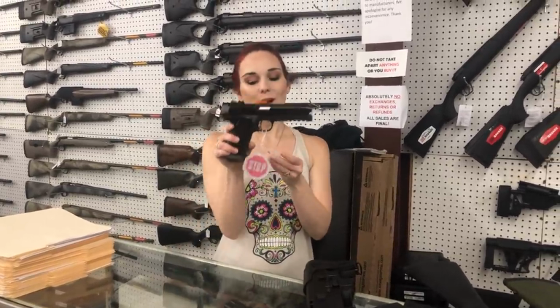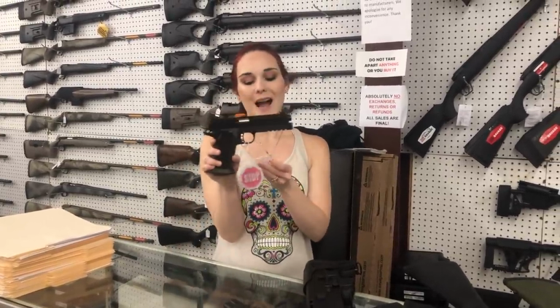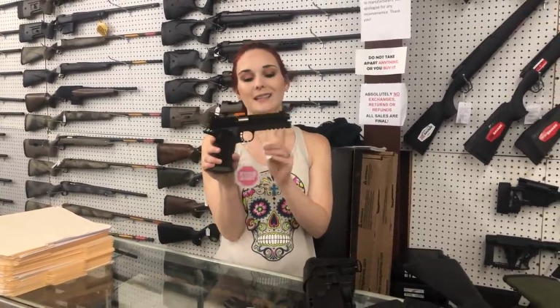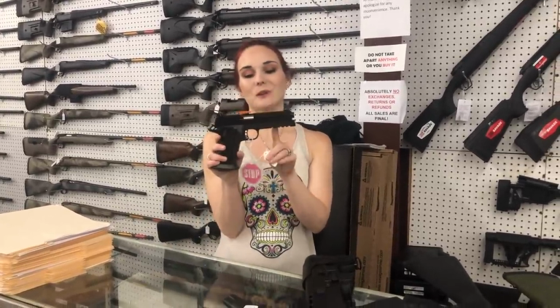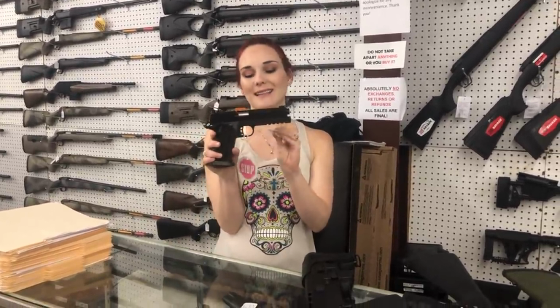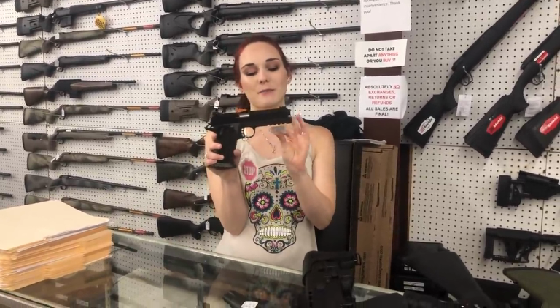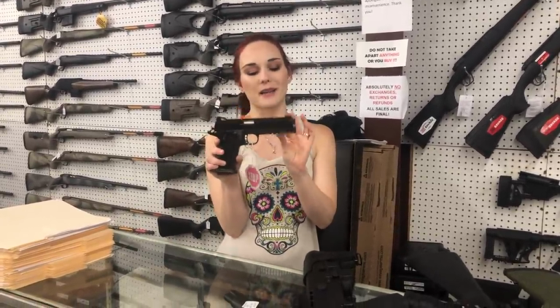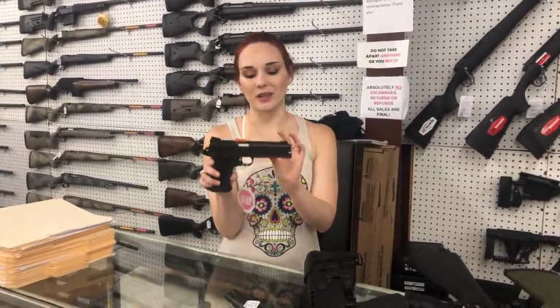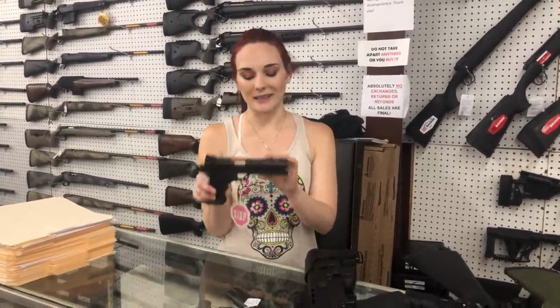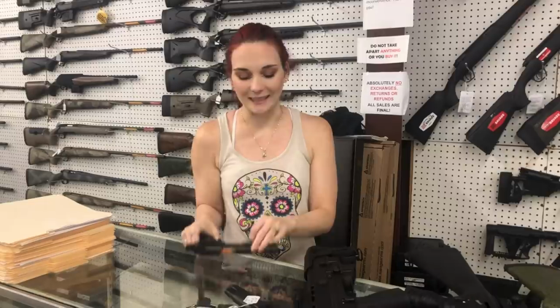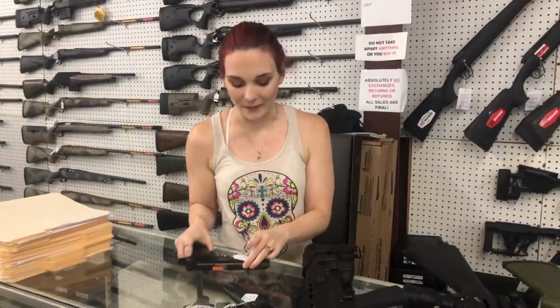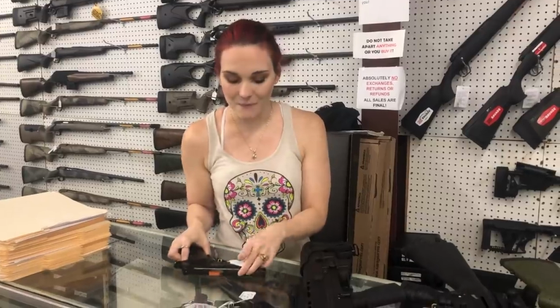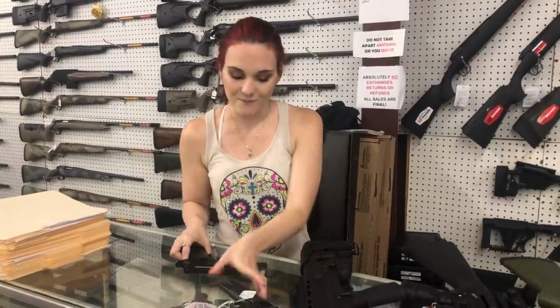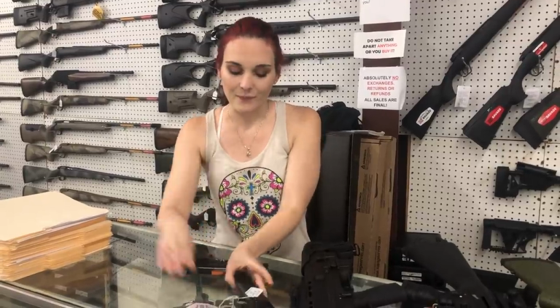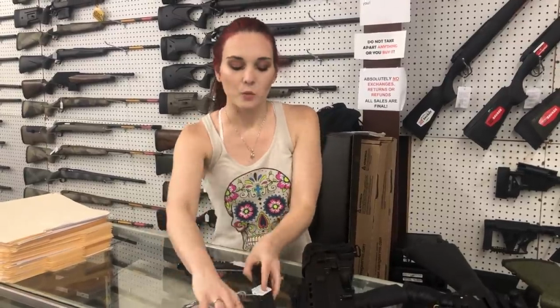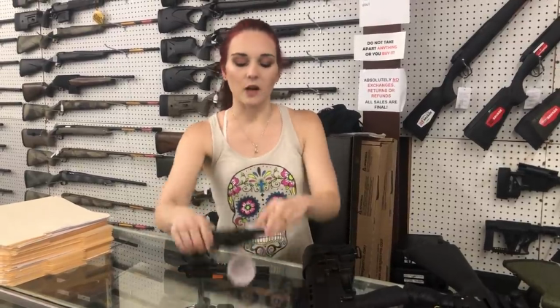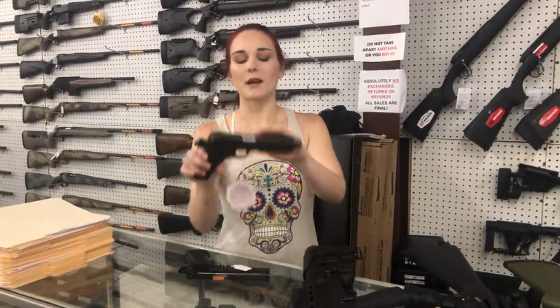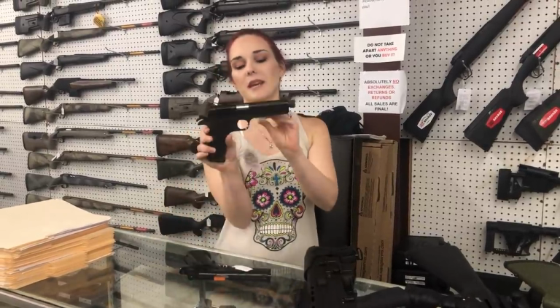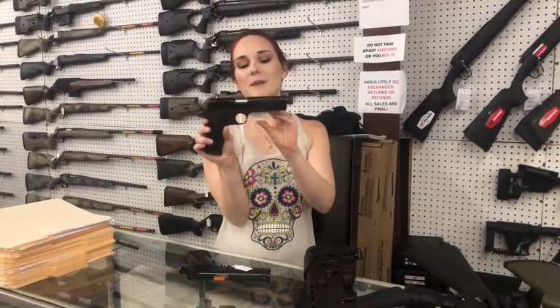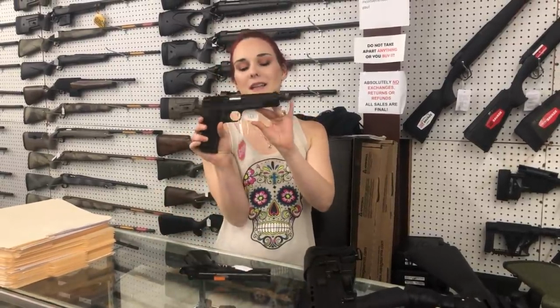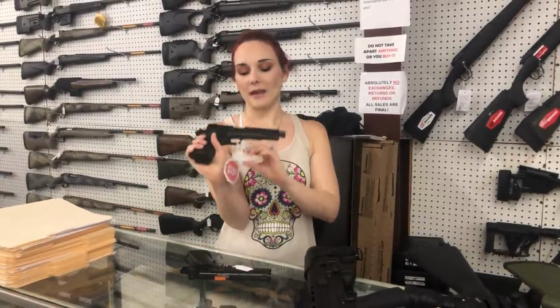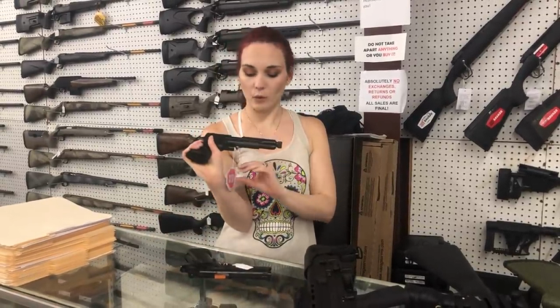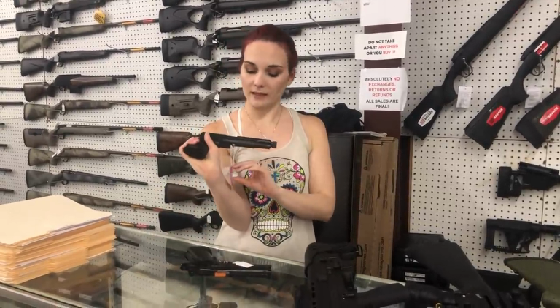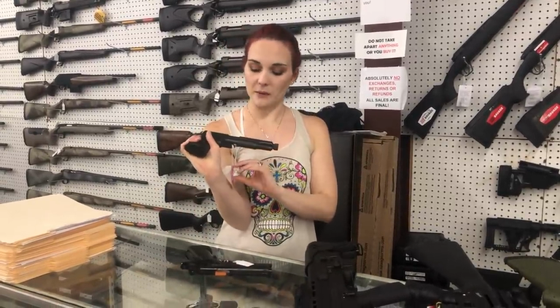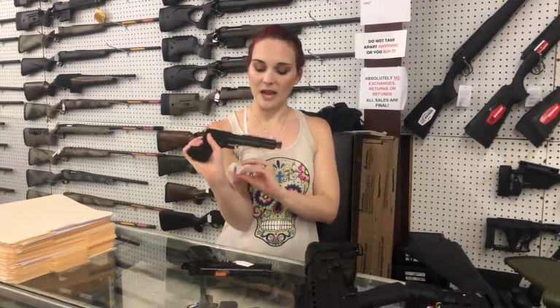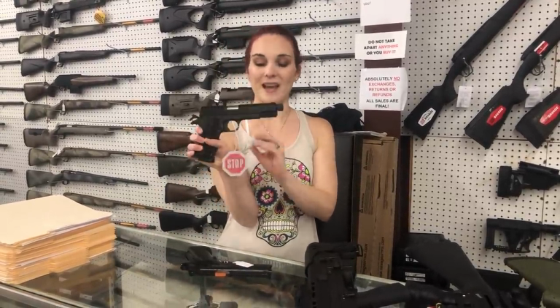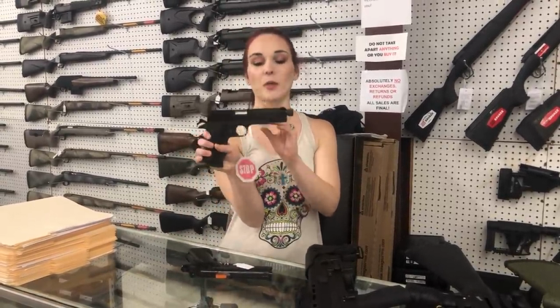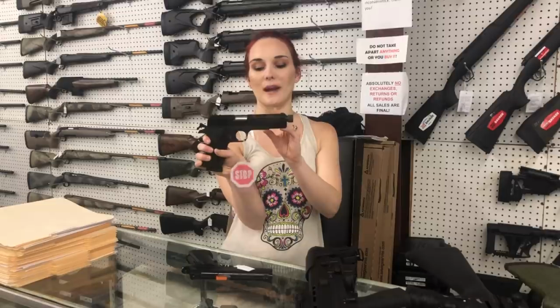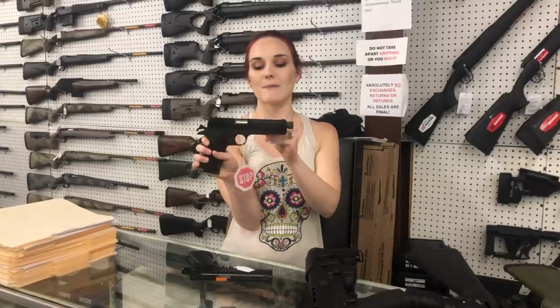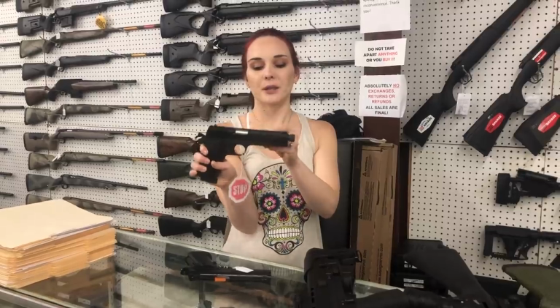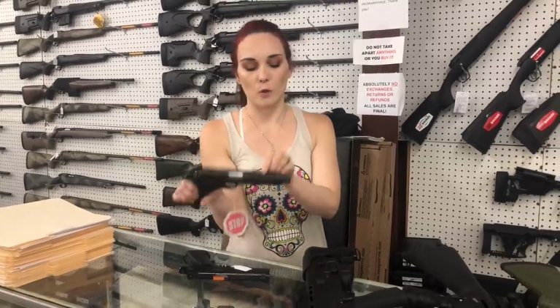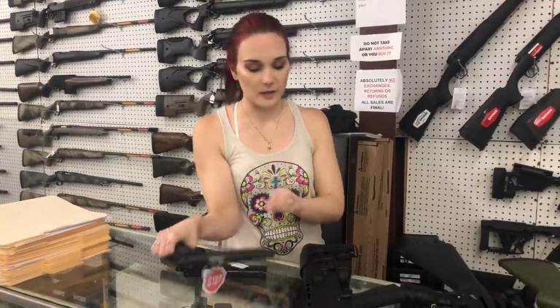Rock Island double stack 9mm — she's going to be 670. We also got the M1911A1; this is going to be their FS threaded, she's going to be 425.